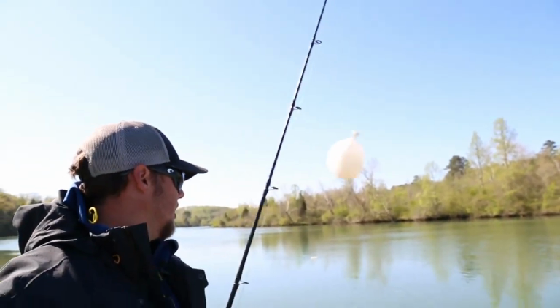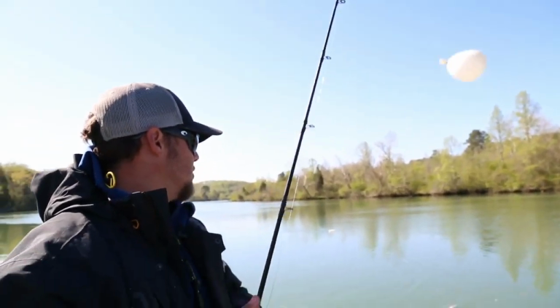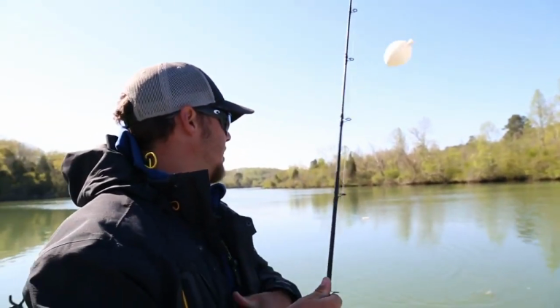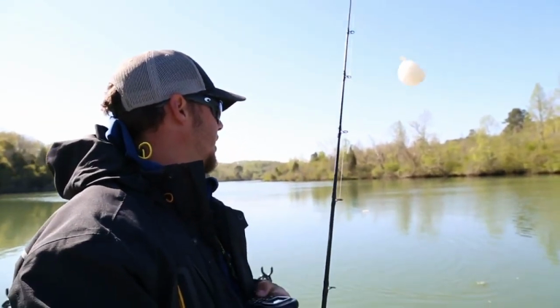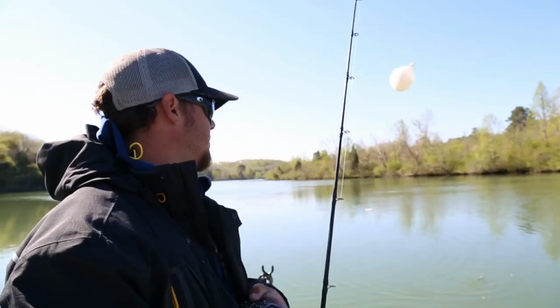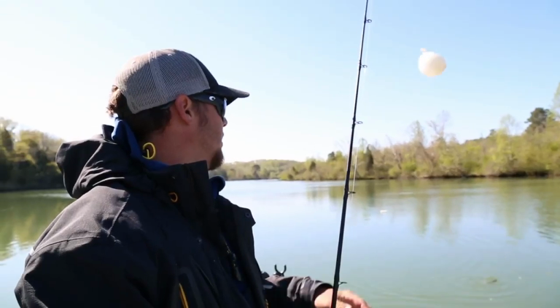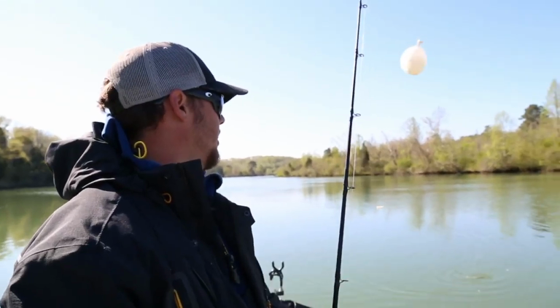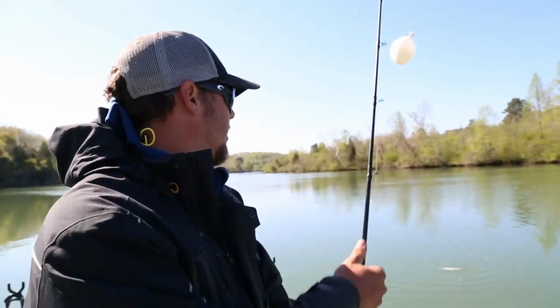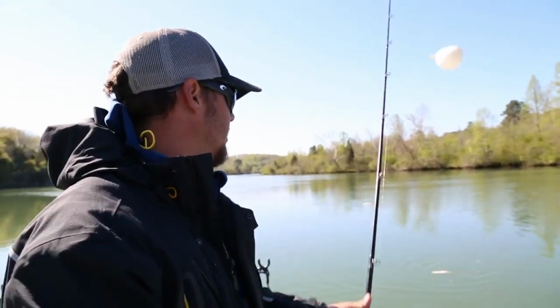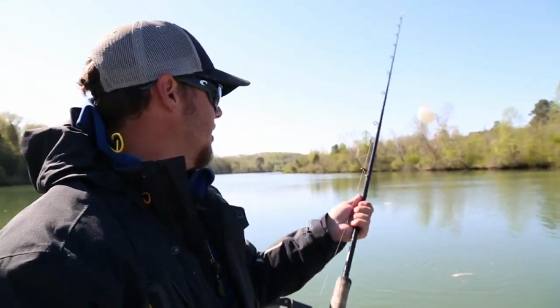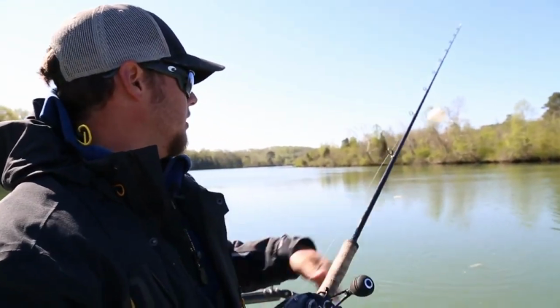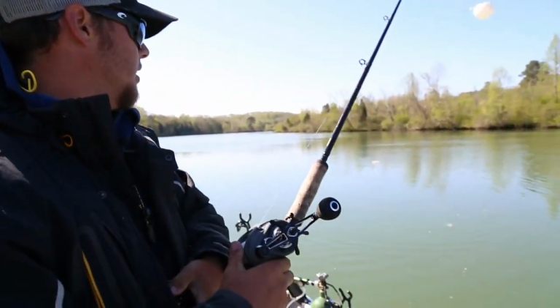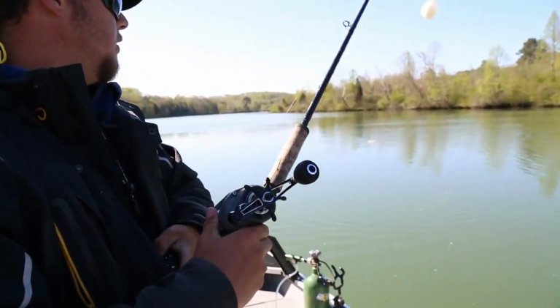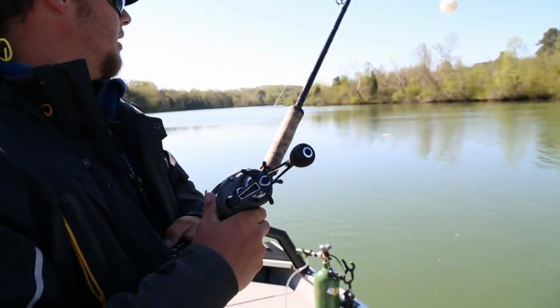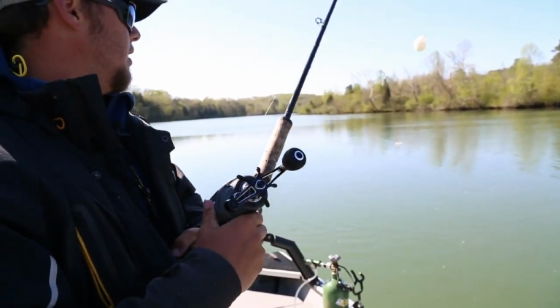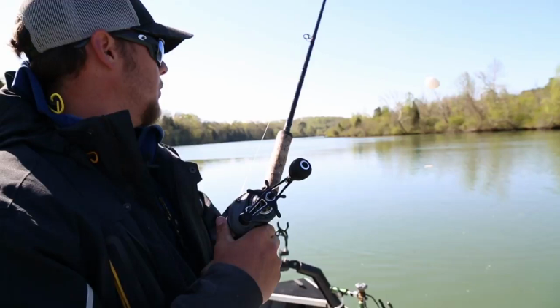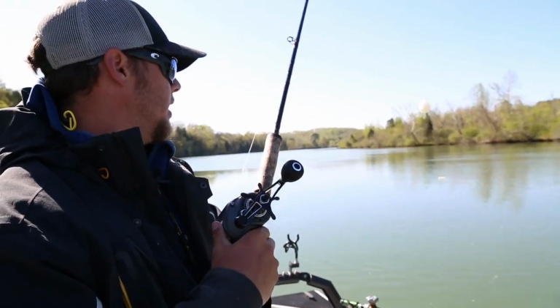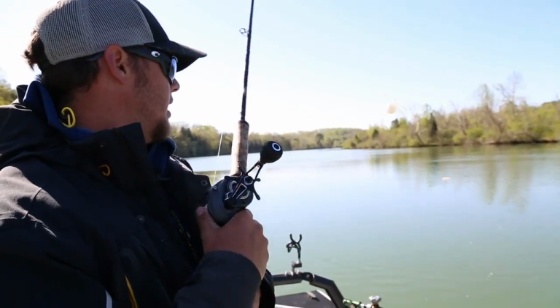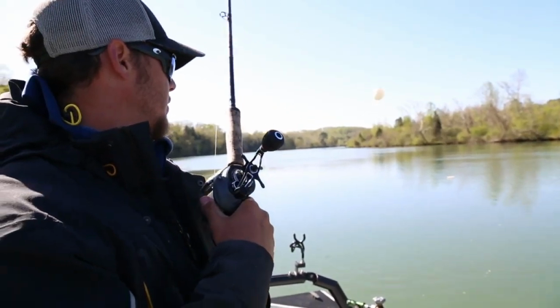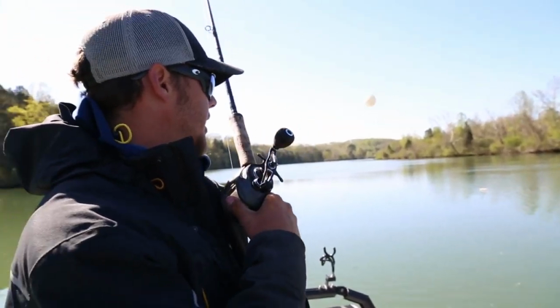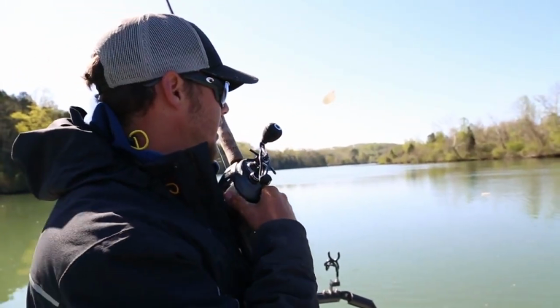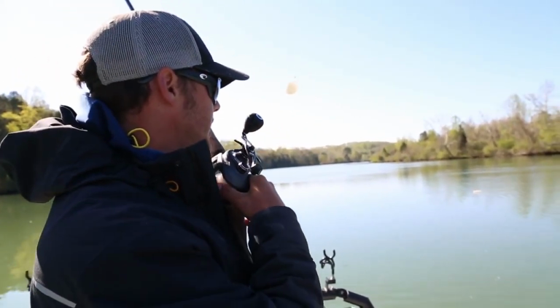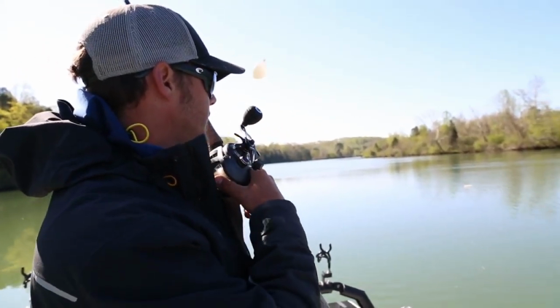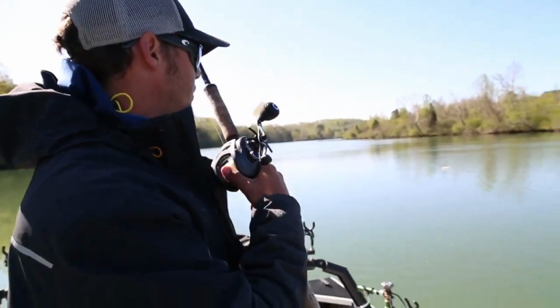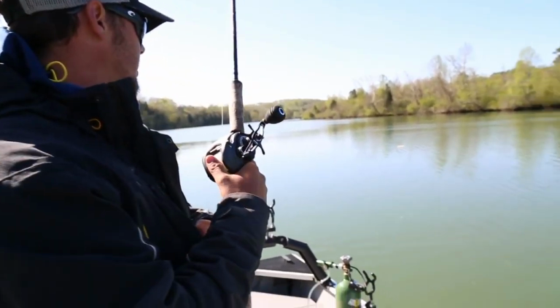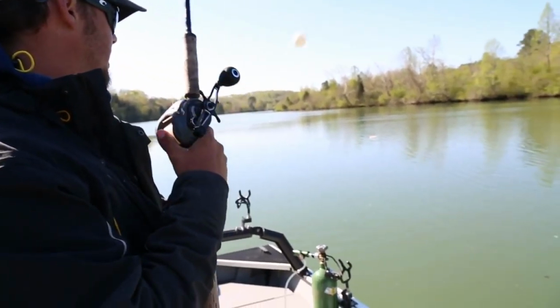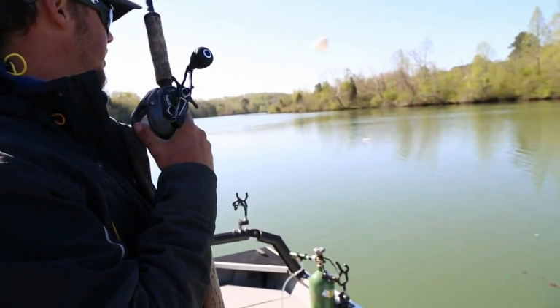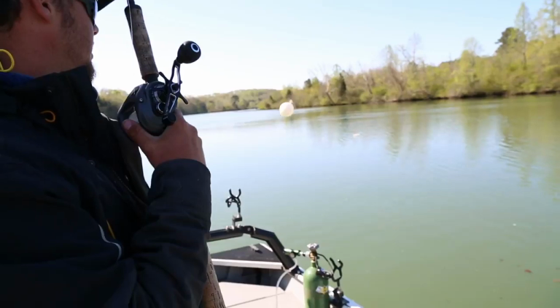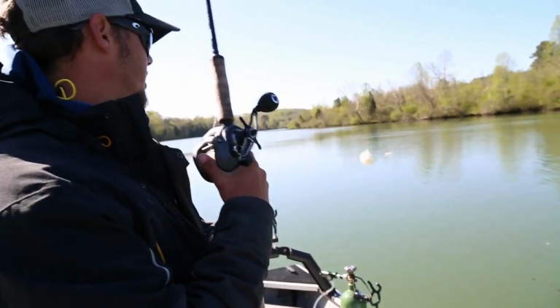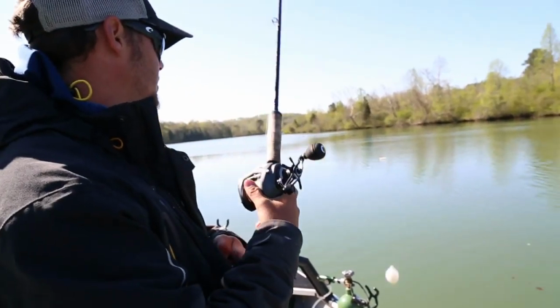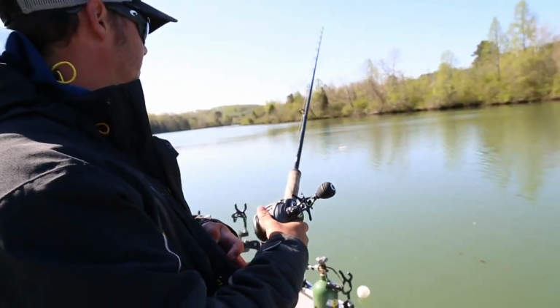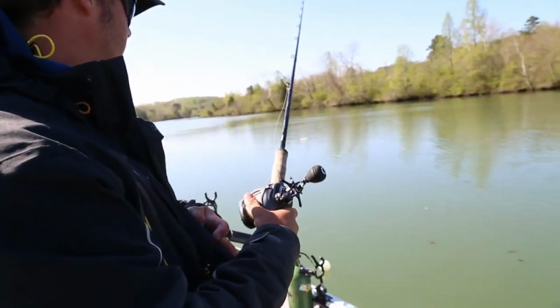A lot of these fish are suspended or right on the bottom, so I'm going to put a little lengthy leader on there — 10, 12, 15 feet — depending on where they're at. I'm just going to free-line this bait. We're just going to let this bait go, free-line it, and it's going to find the fish for you.